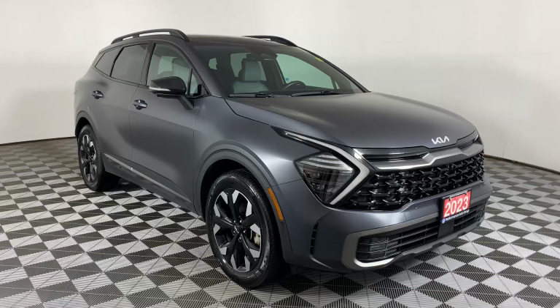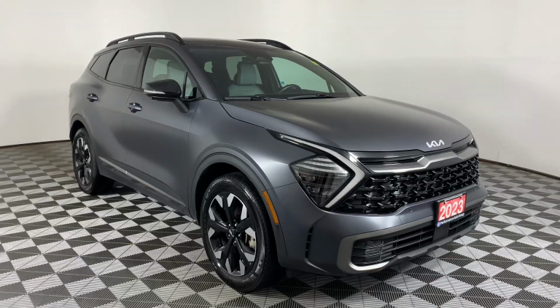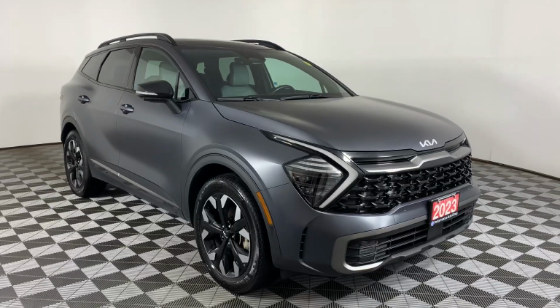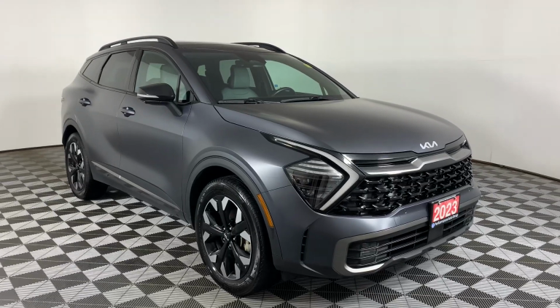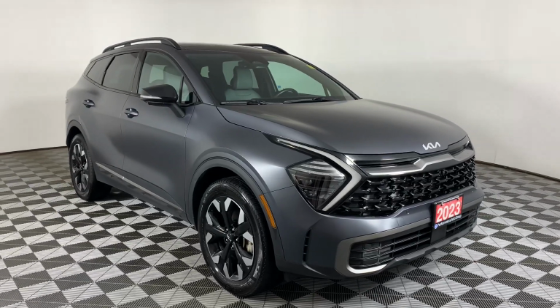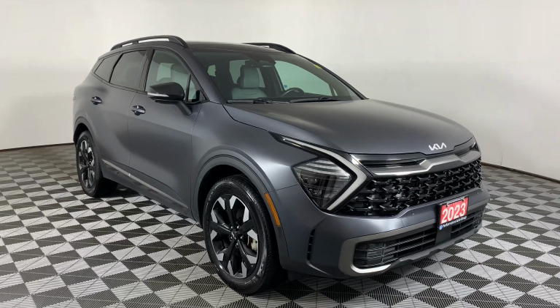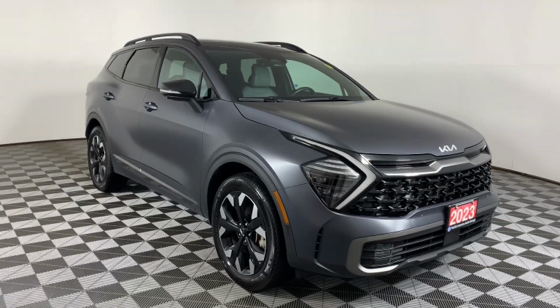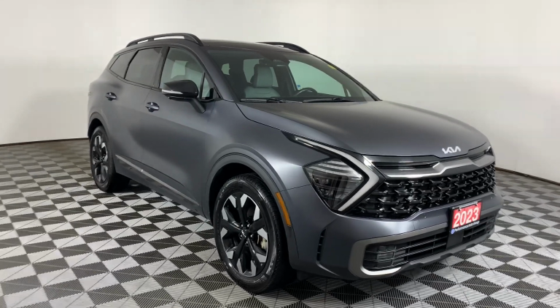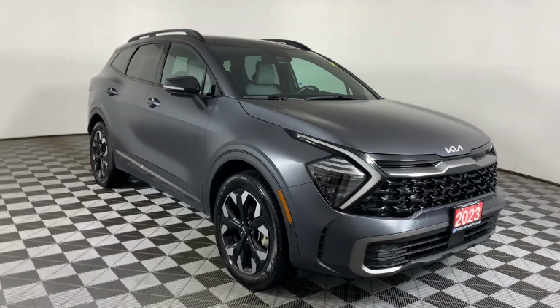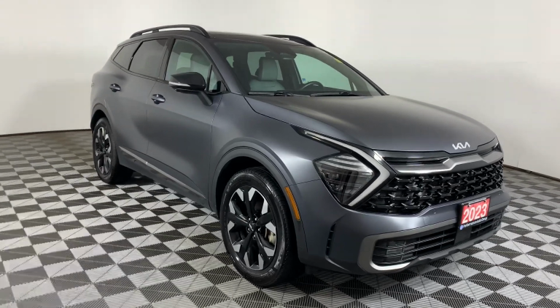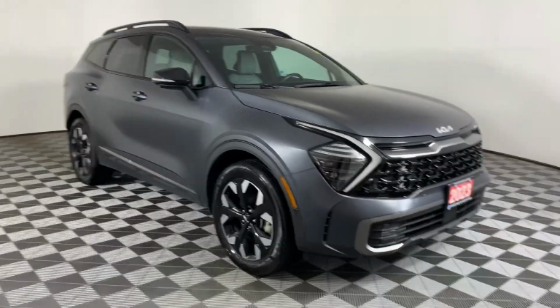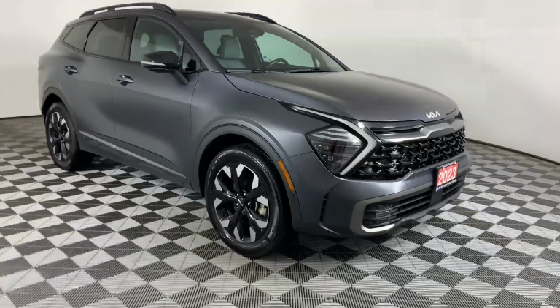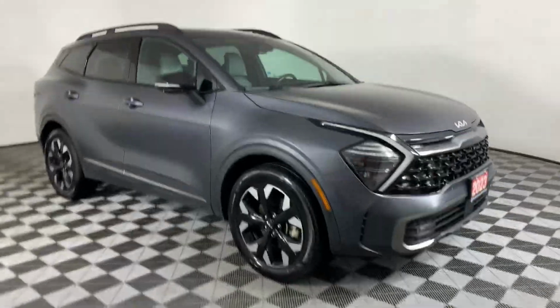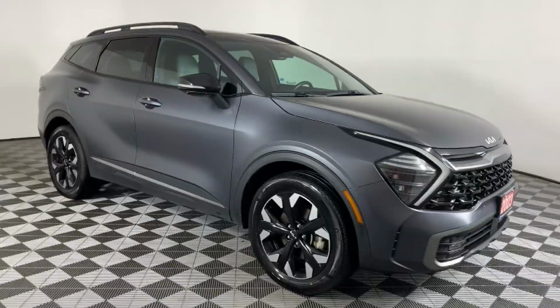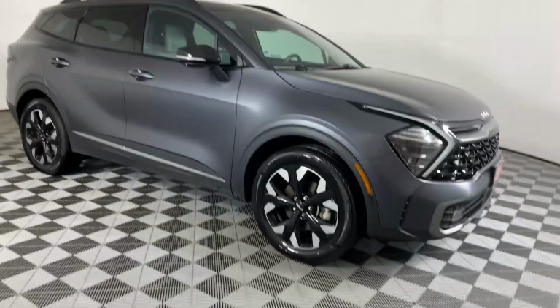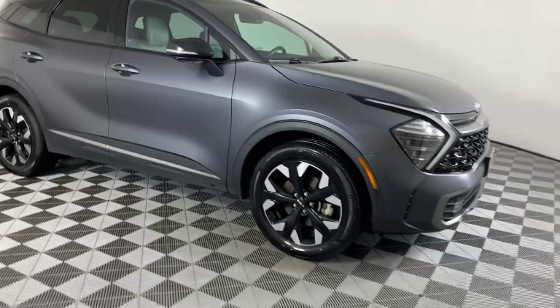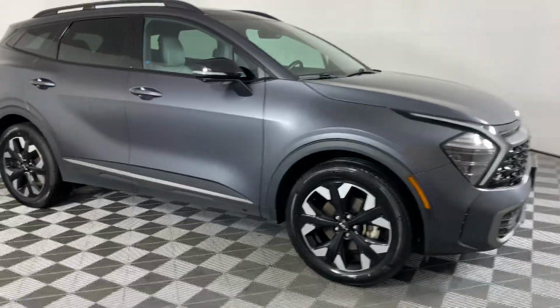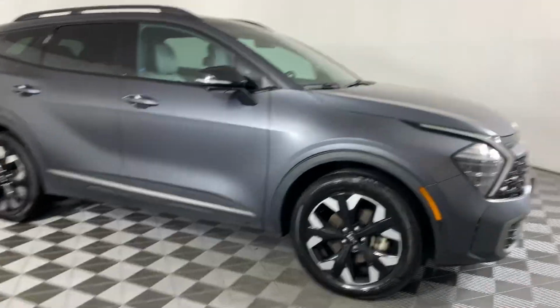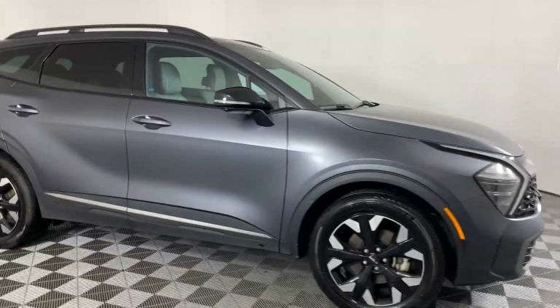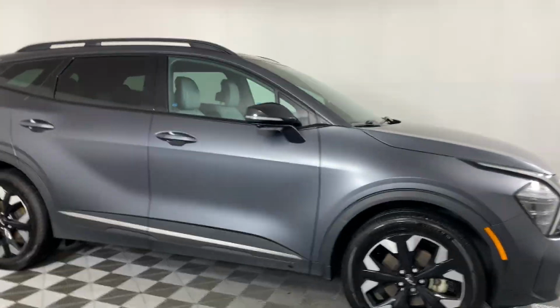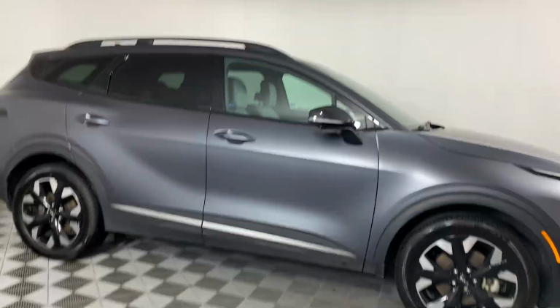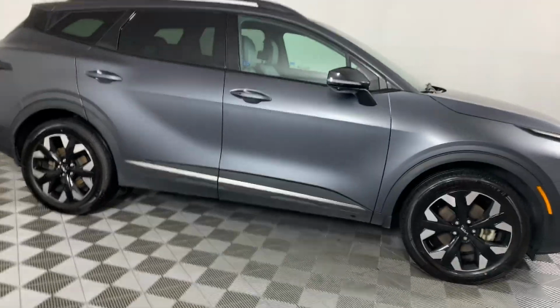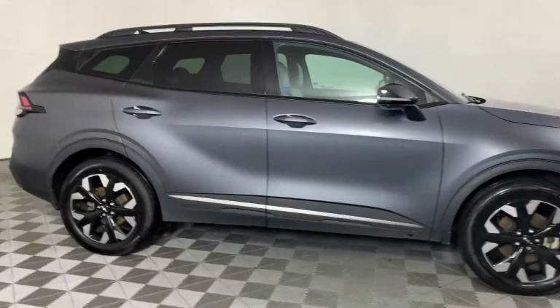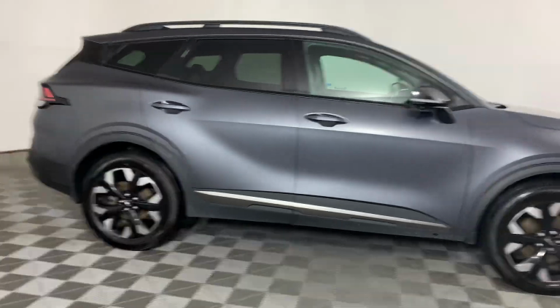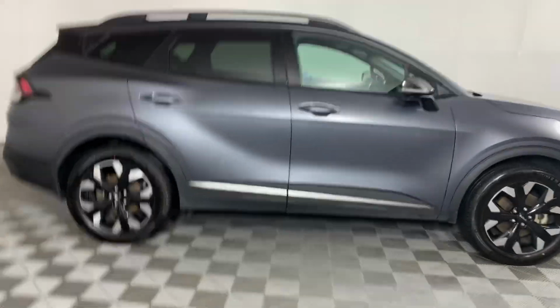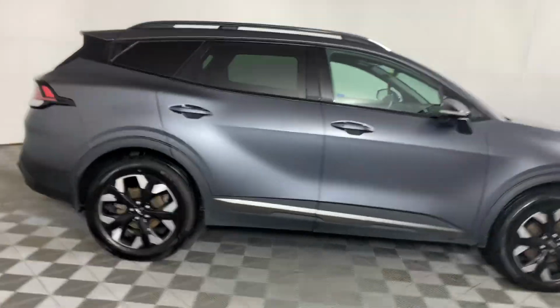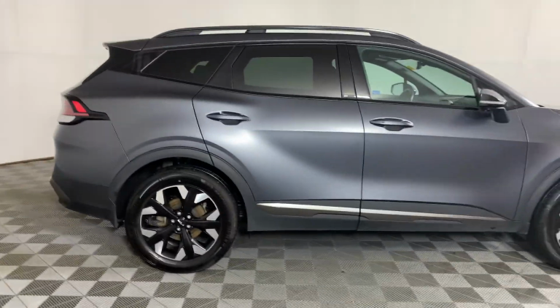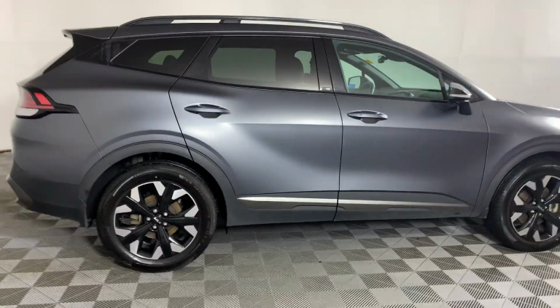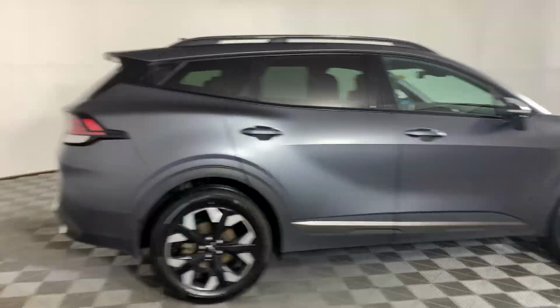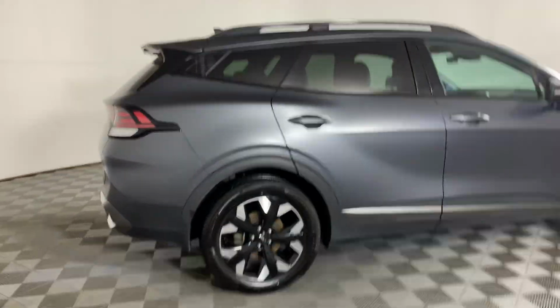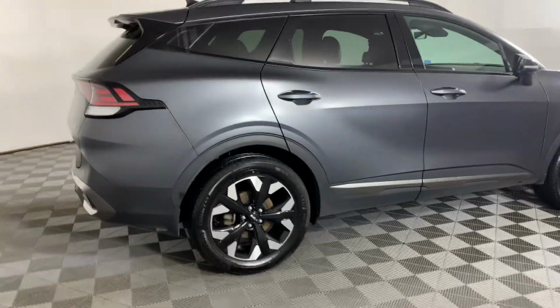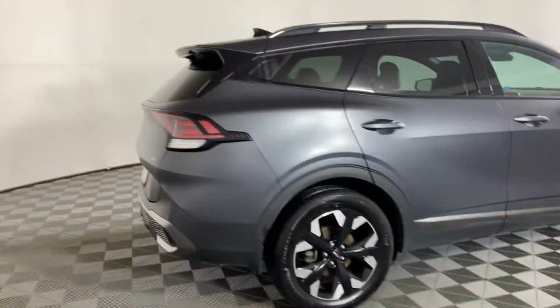This is our 2023 Kia Sportage here at Huntsville Dodge. This guy's got a 2.5-liter inline four-cylinder engine that'll give you about 287 horsepower and about 7.3 liters per hundred kilometers on the highway.